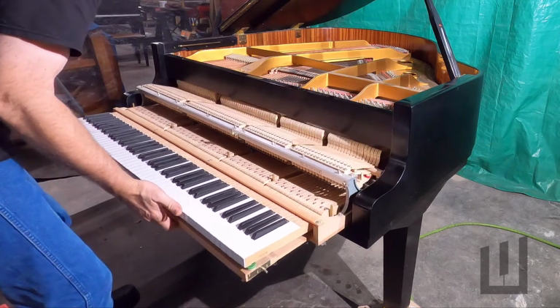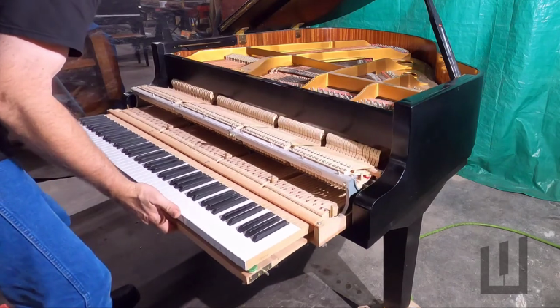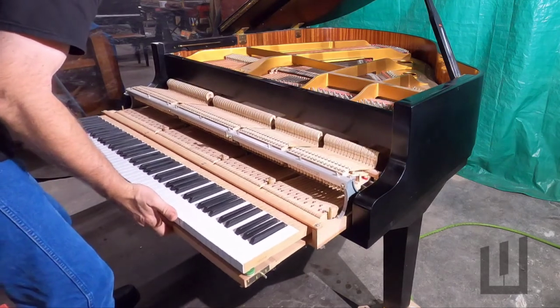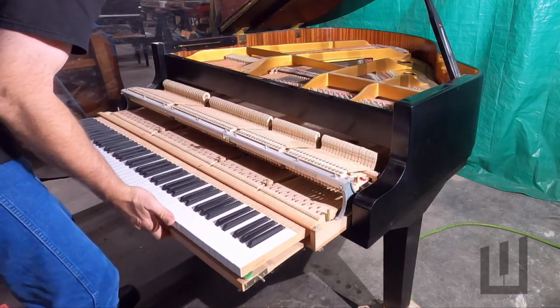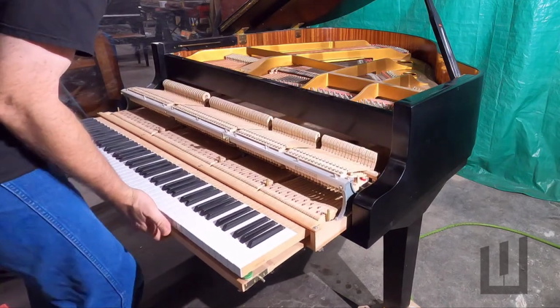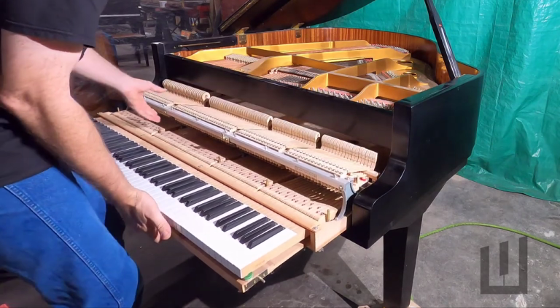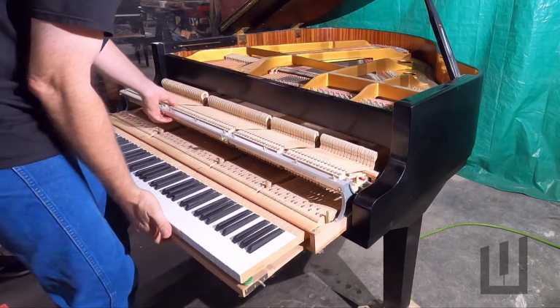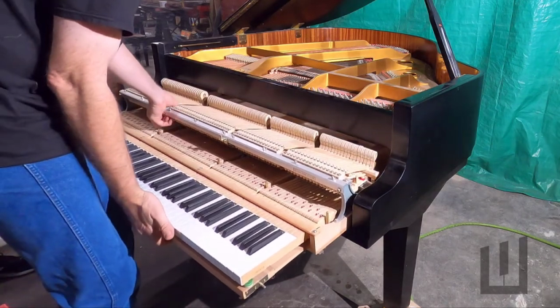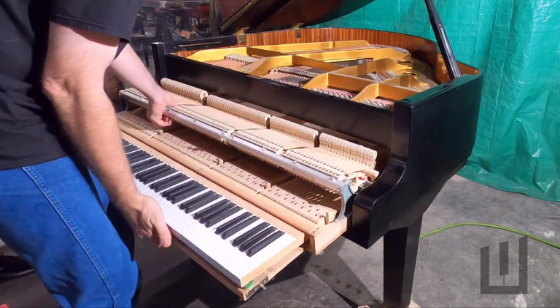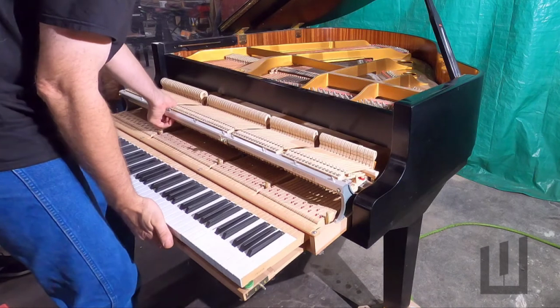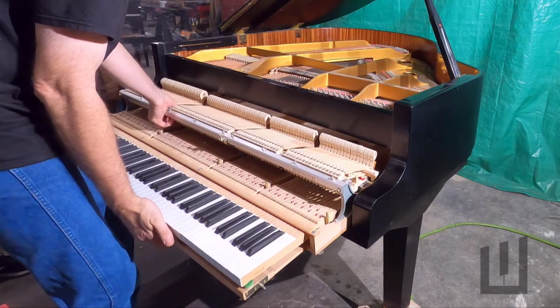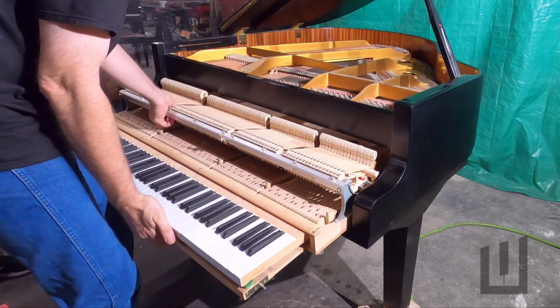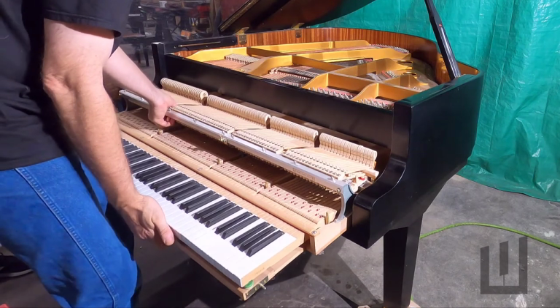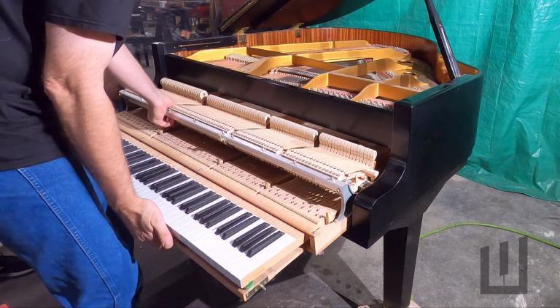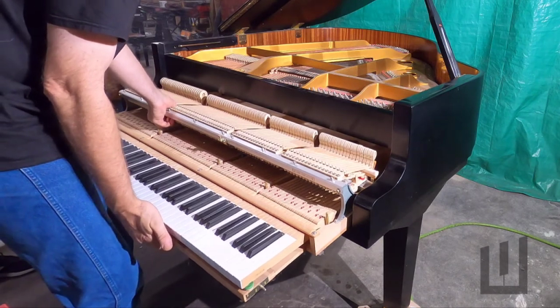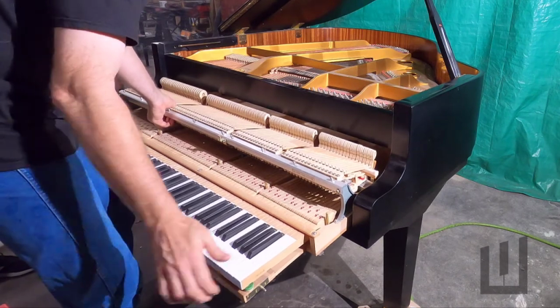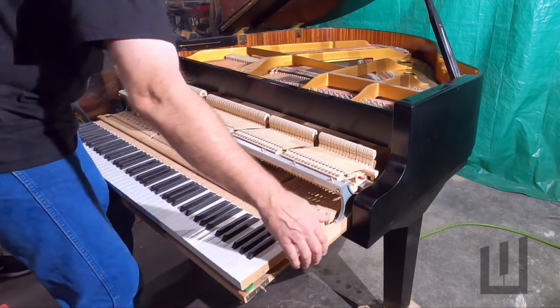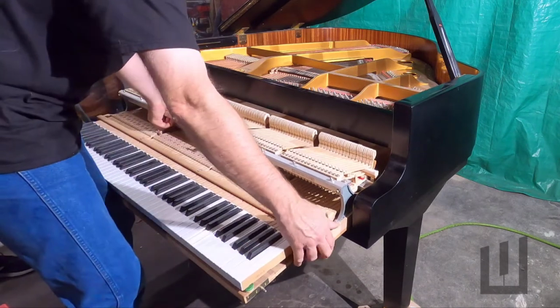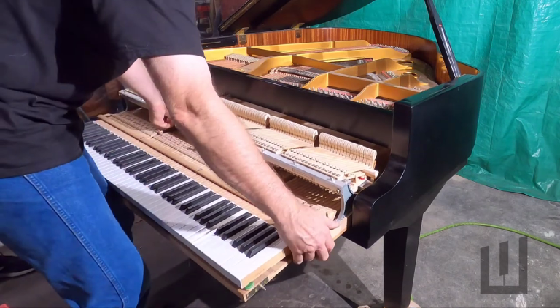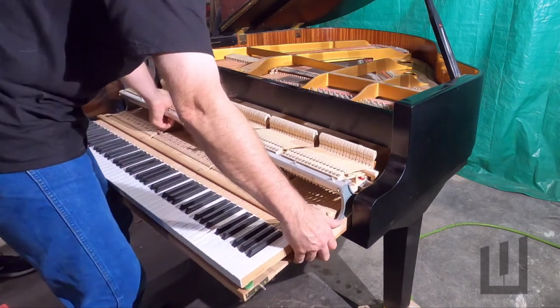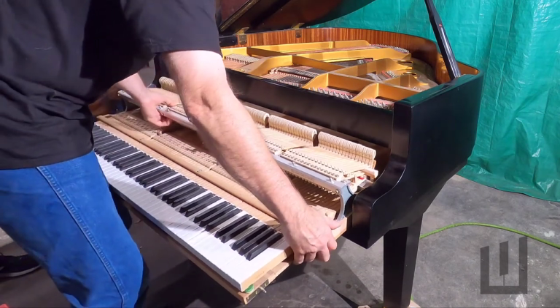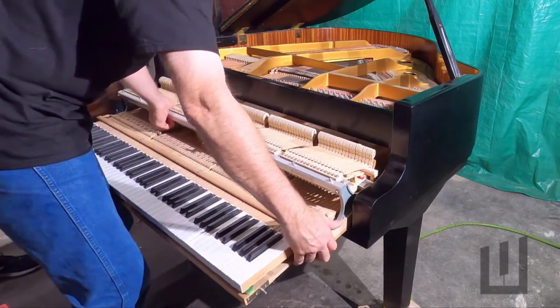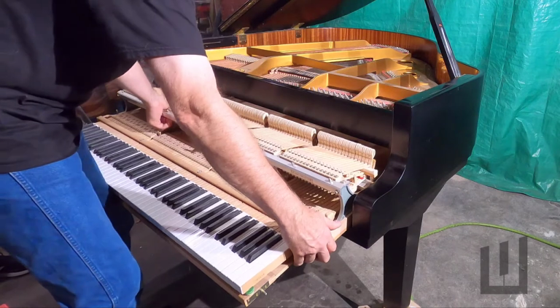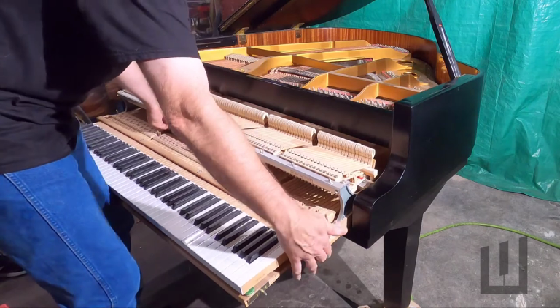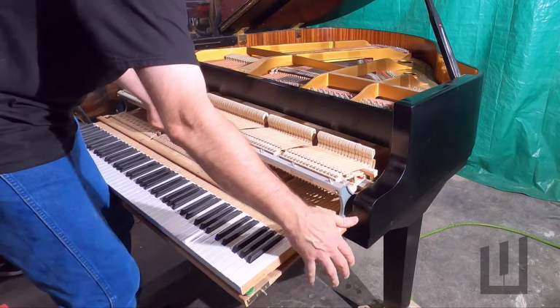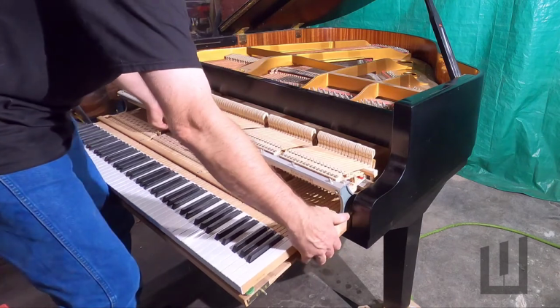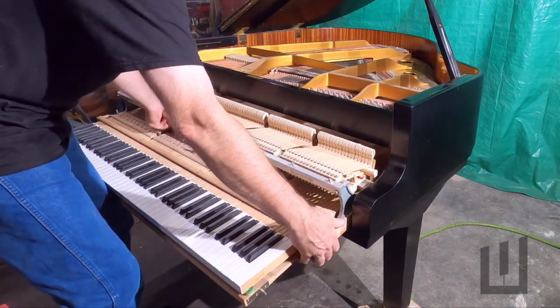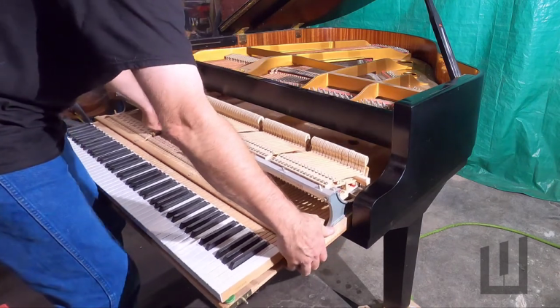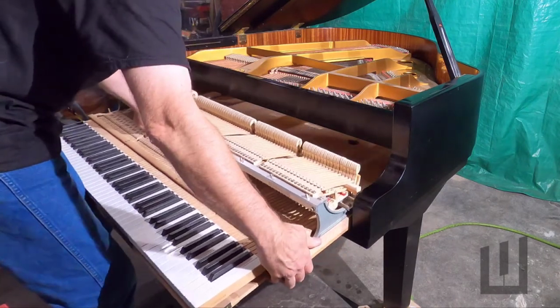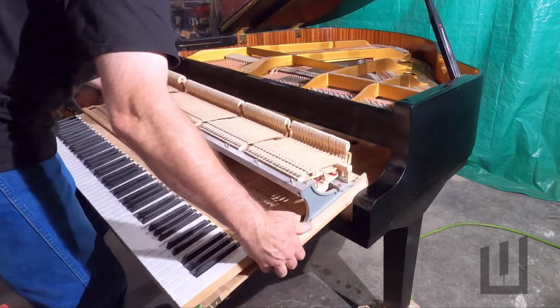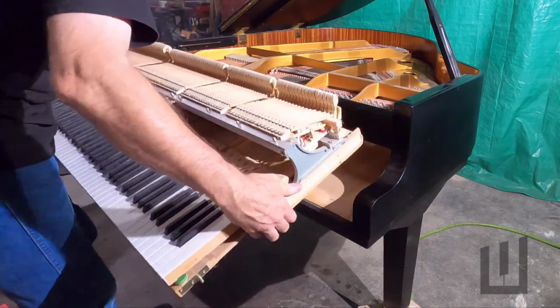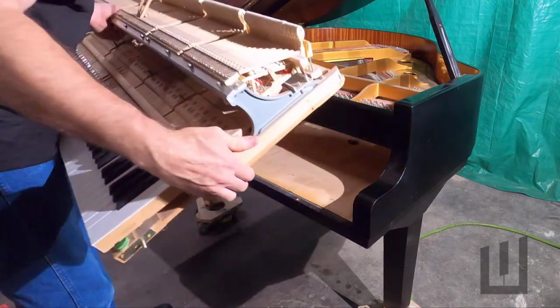Then you'll be able to pull the action all the way out — grab it by a good strong part of the frame. In this case, I'm grabbing an action bracket and holding the end, and I'm just going to pick it up here.